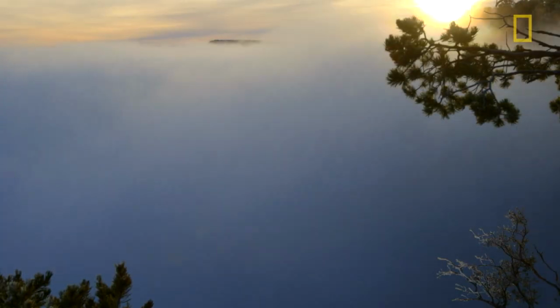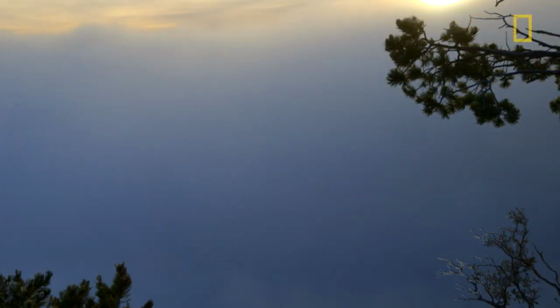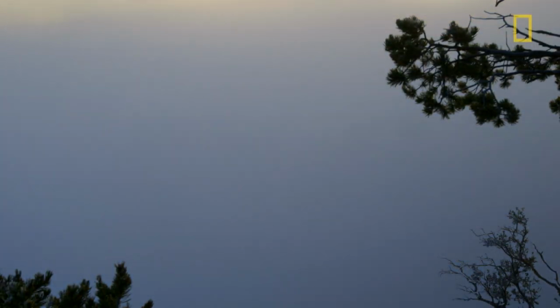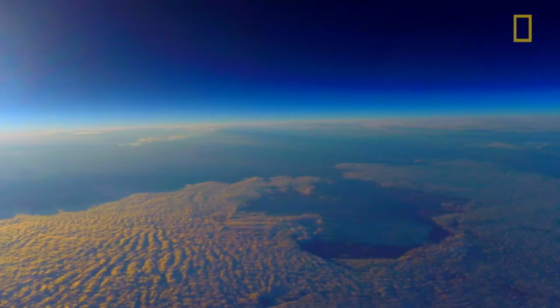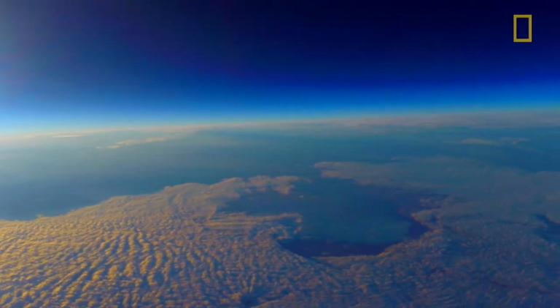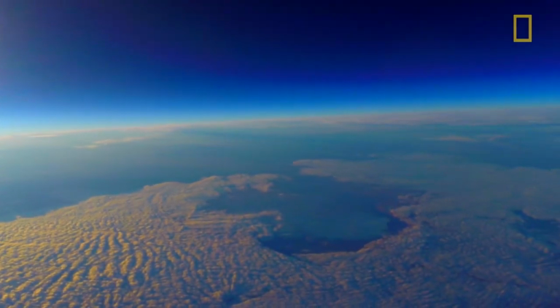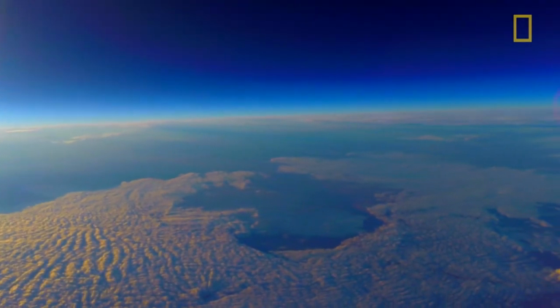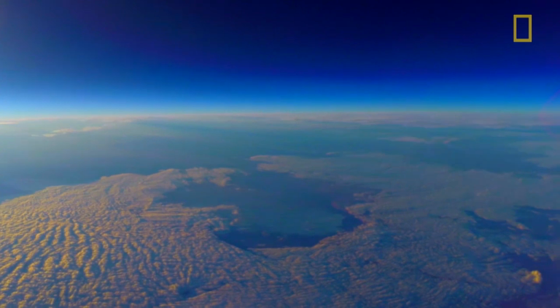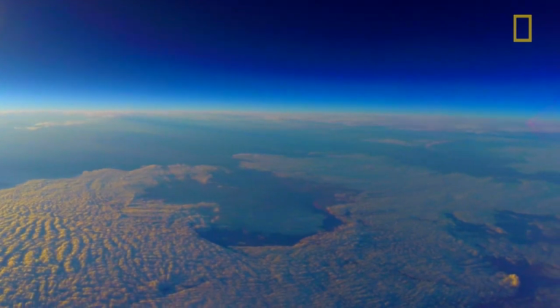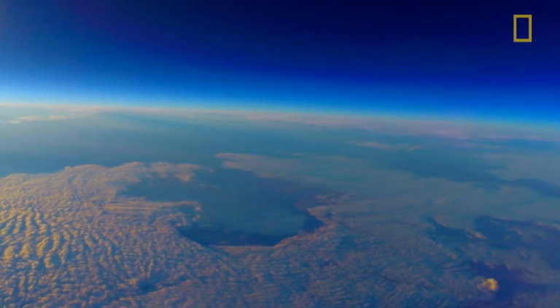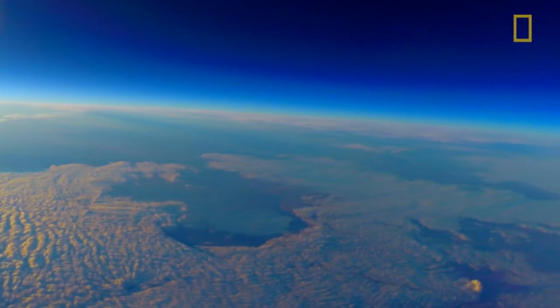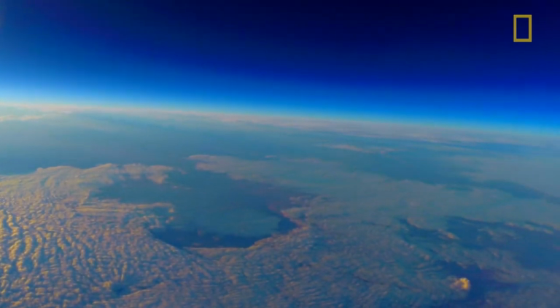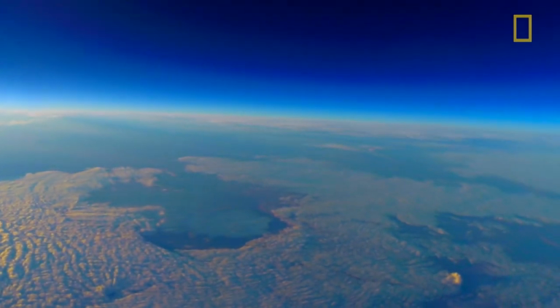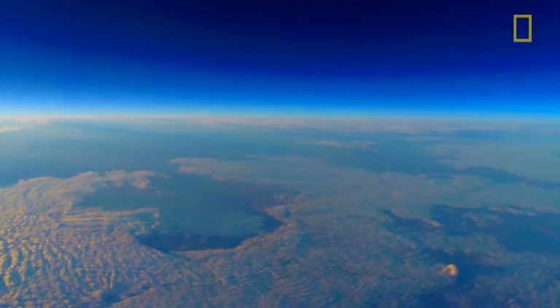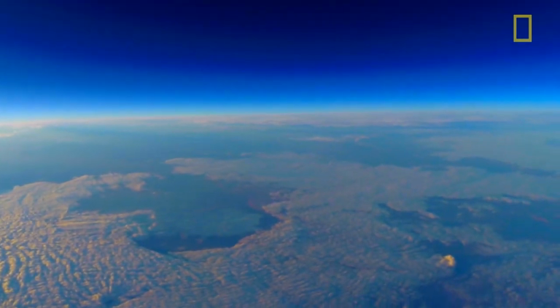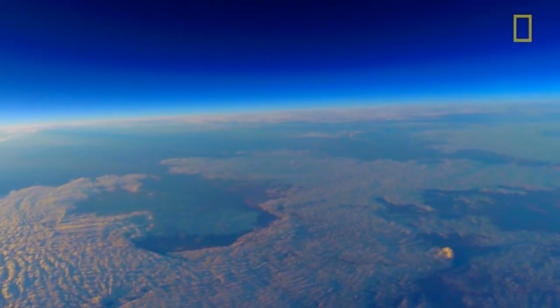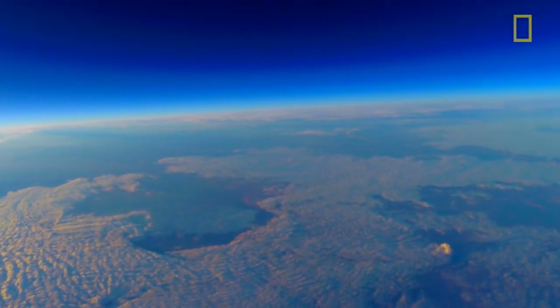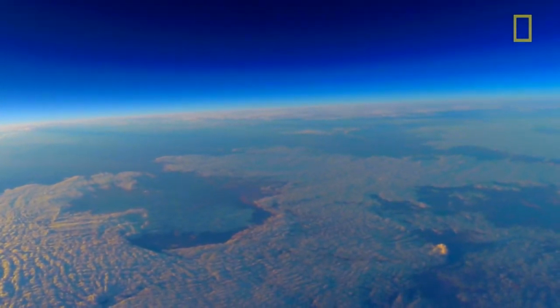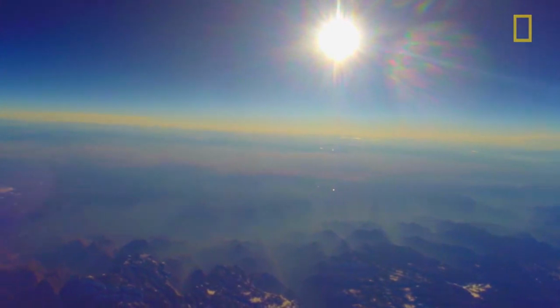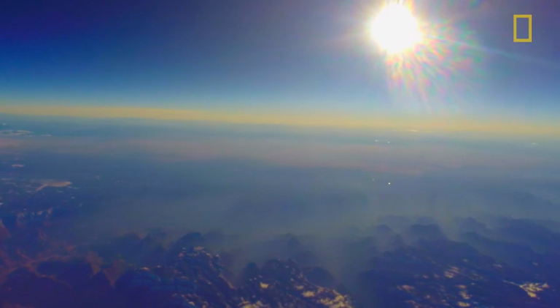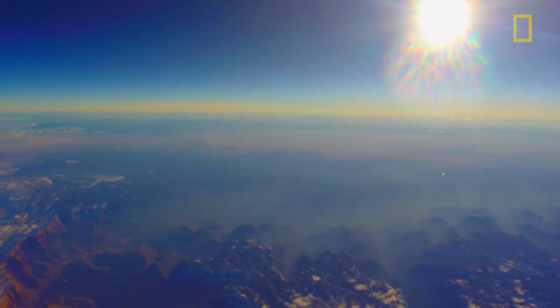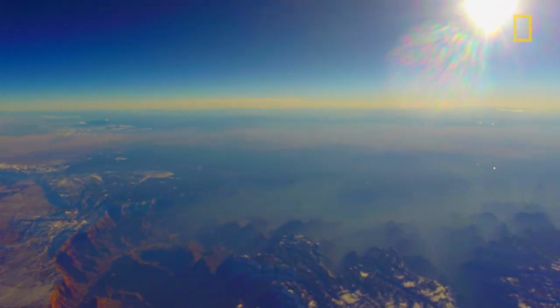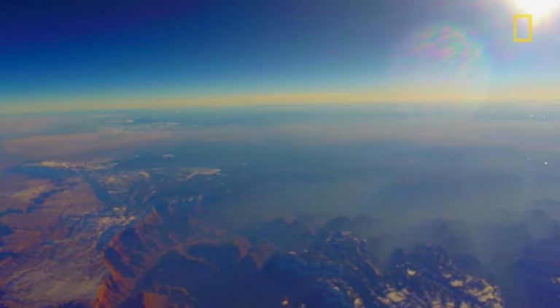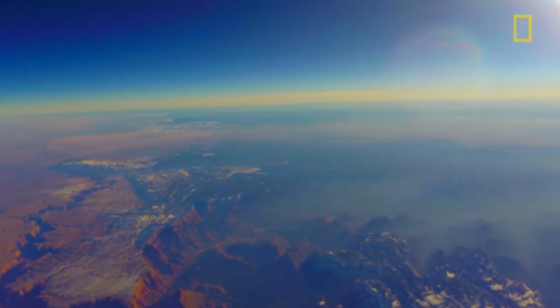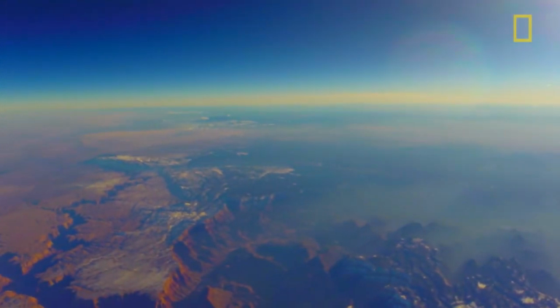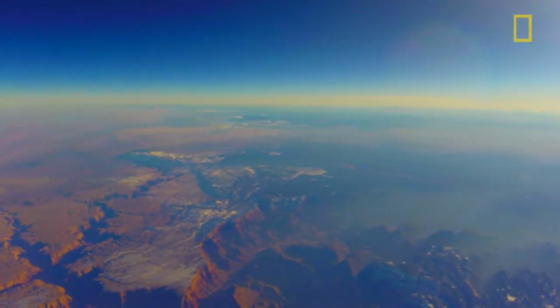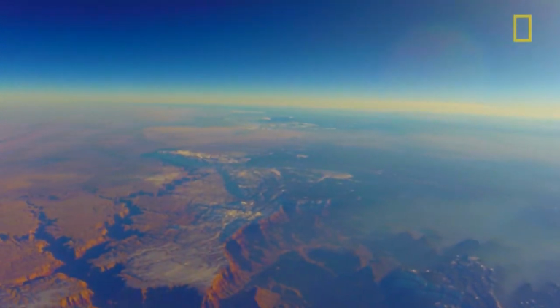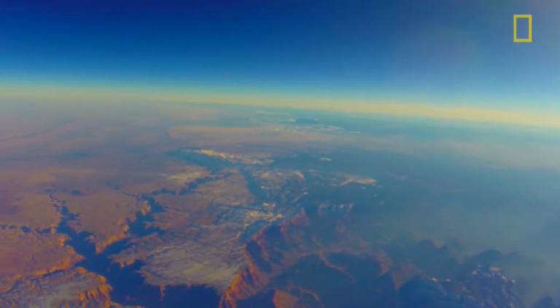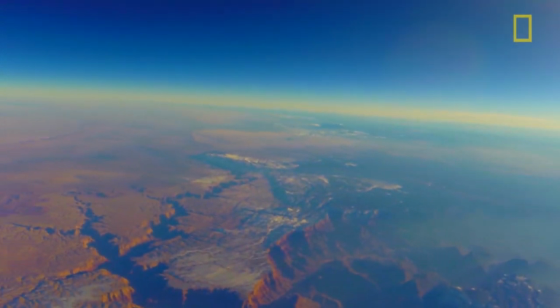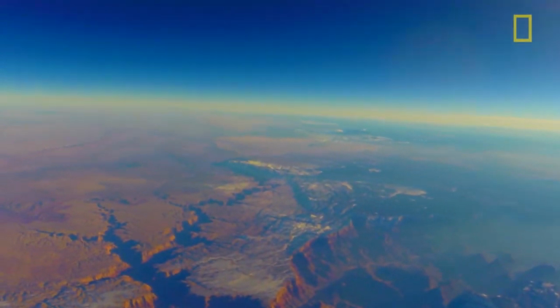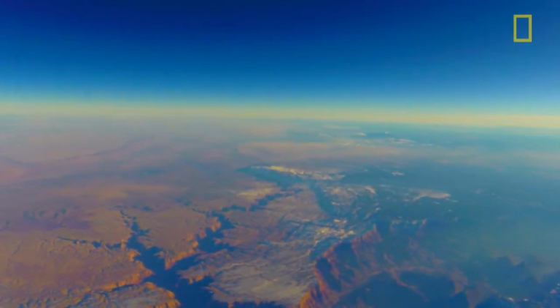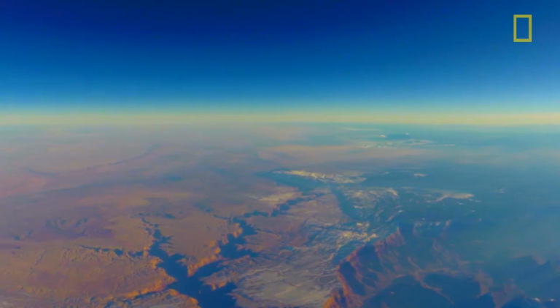I like it because it's unique and very, very few people are doing it purely for photographic interest. It combines my interest in photography, interest in space, and interest in adventure.